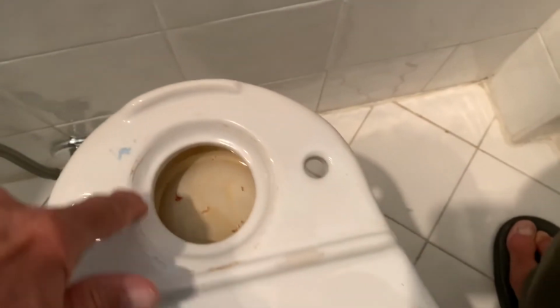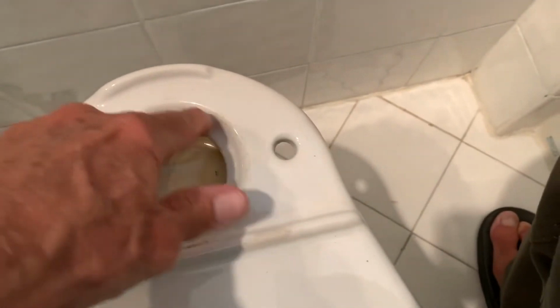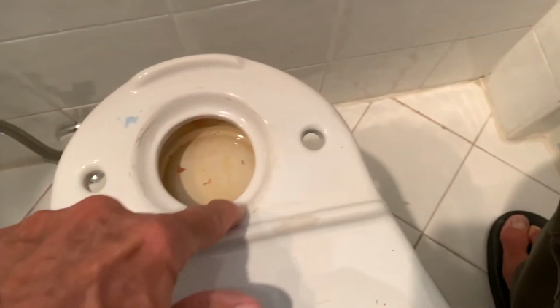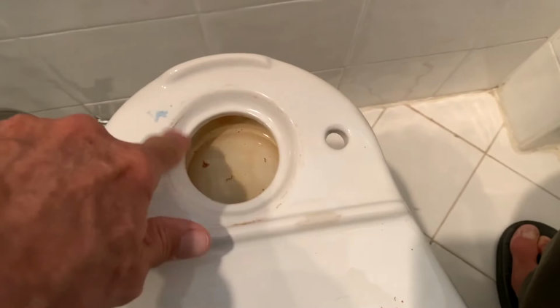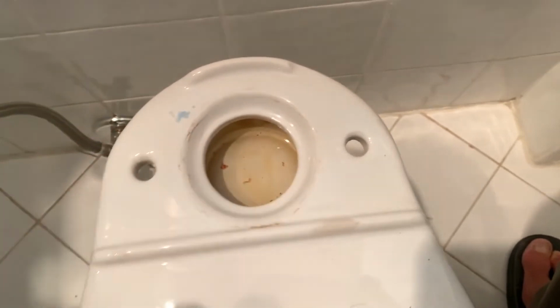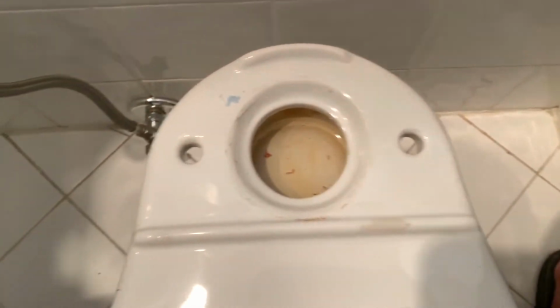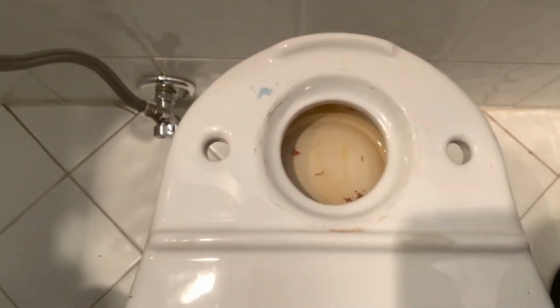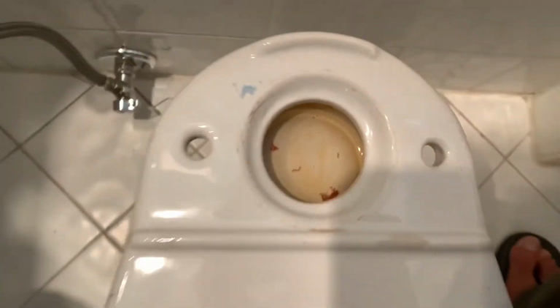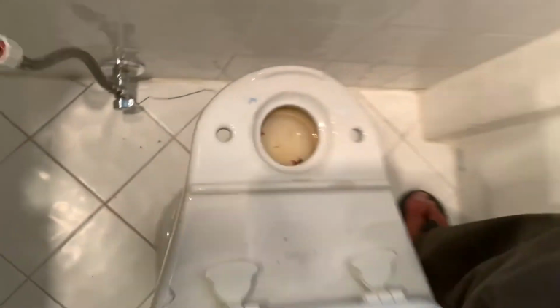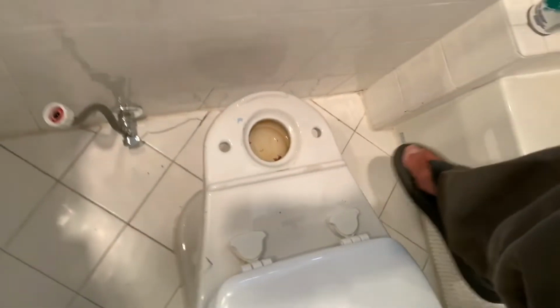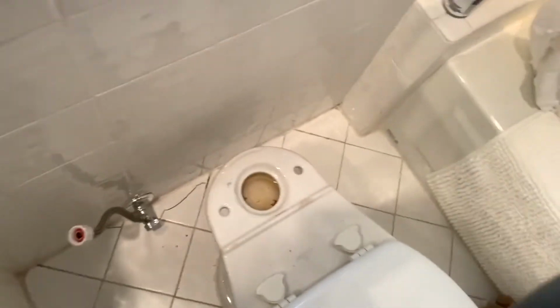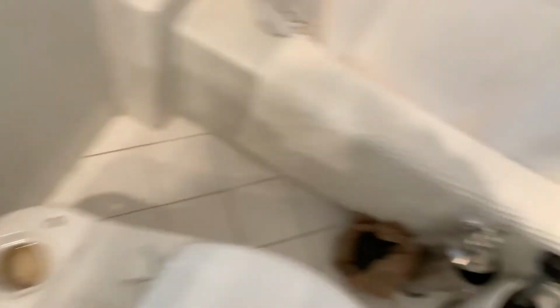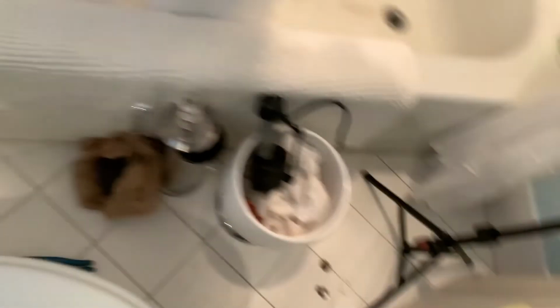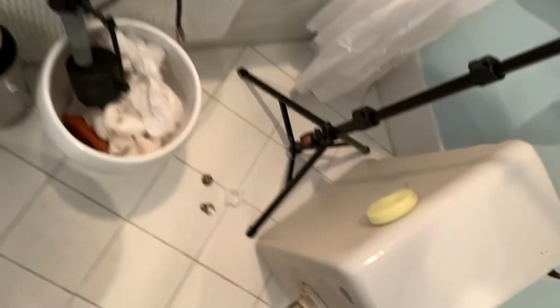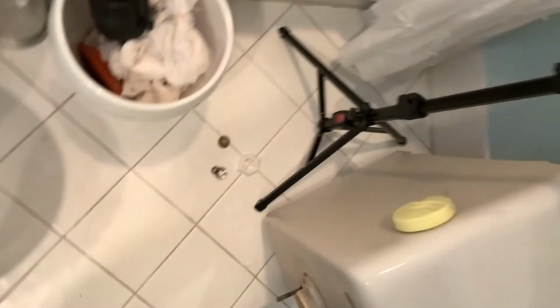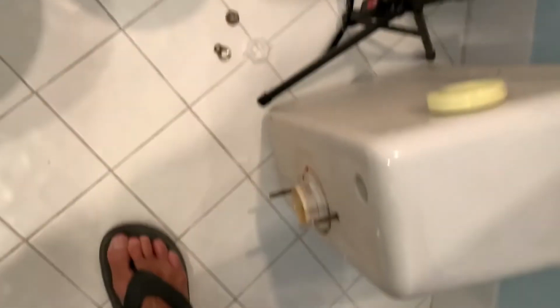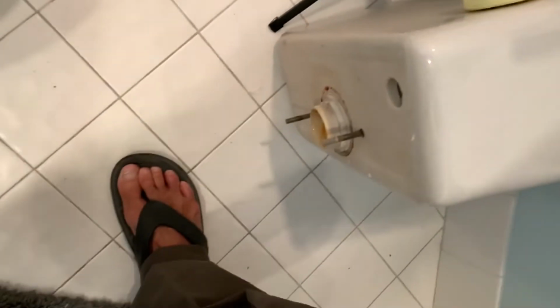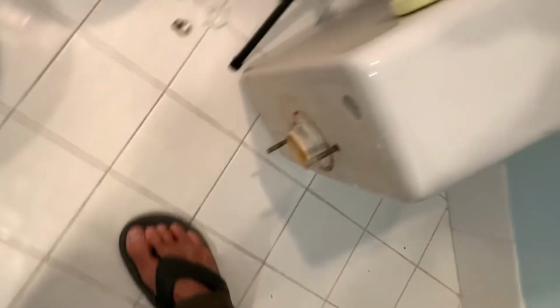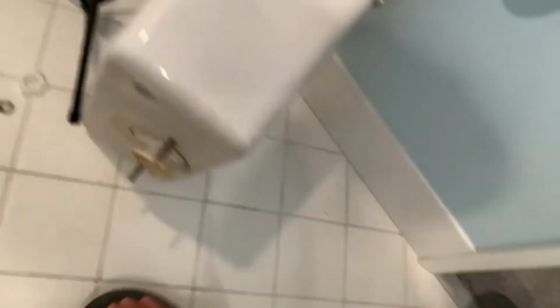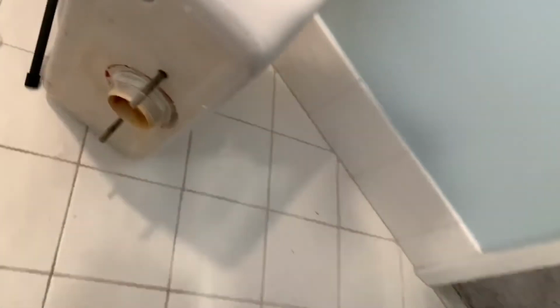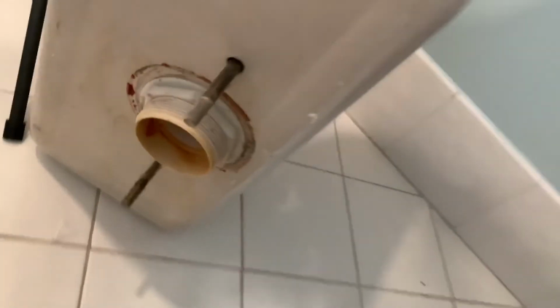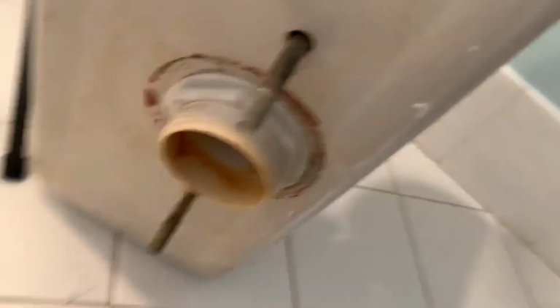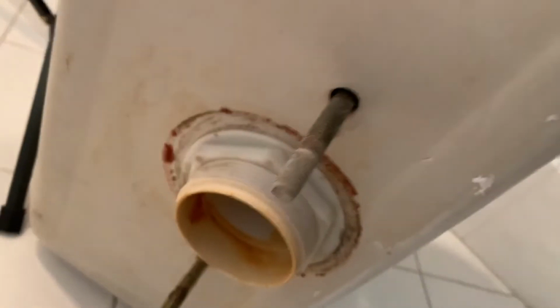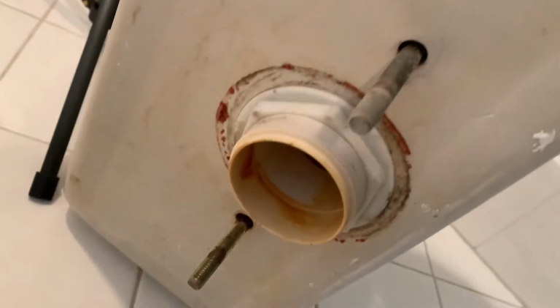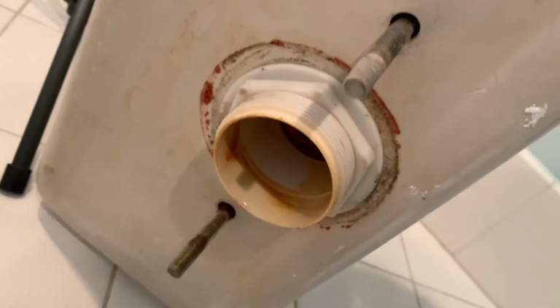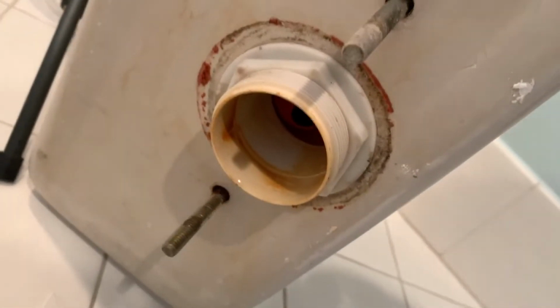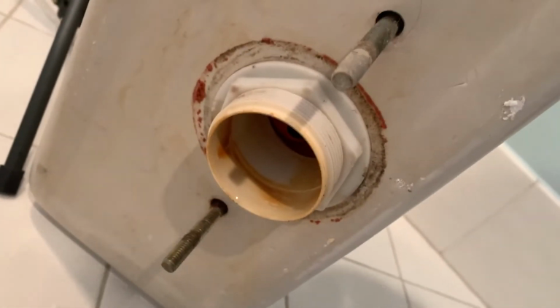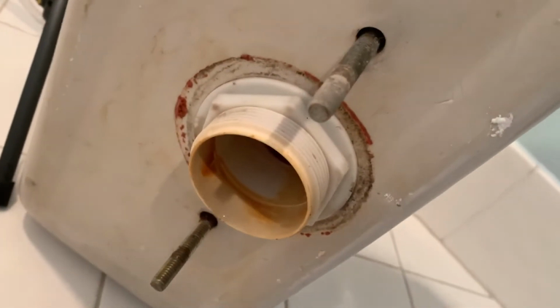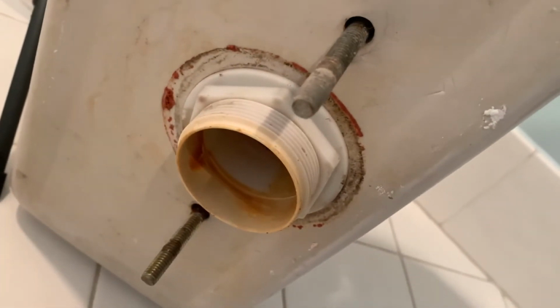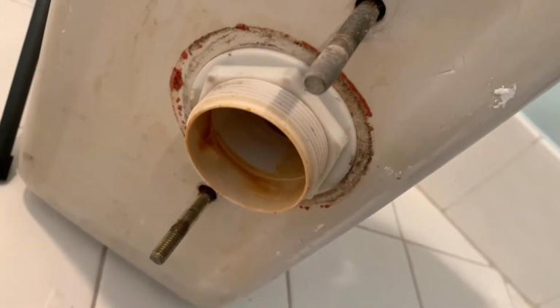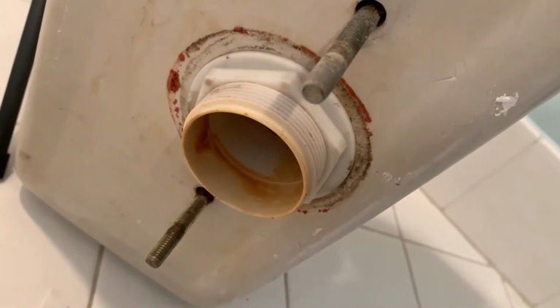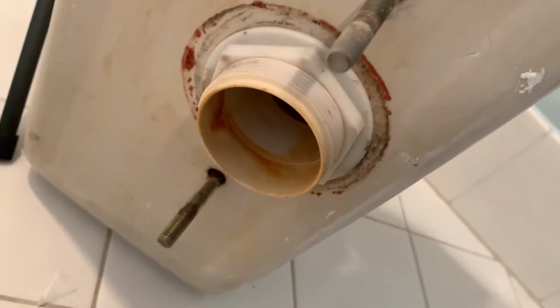That's where the water closet sat — you can see the two bolt holes. The water closet is over there, and those two bolts are right here; they're all corroded, so I've got to push them out. Now I'm ready for the next step of my rebuild.